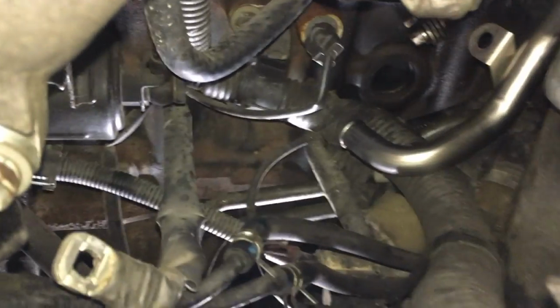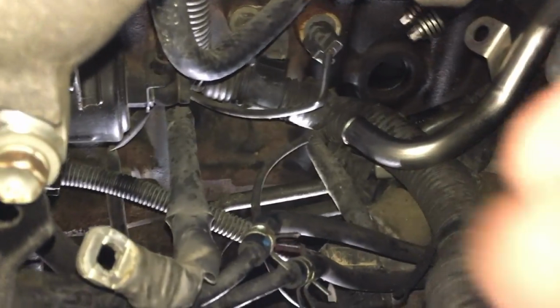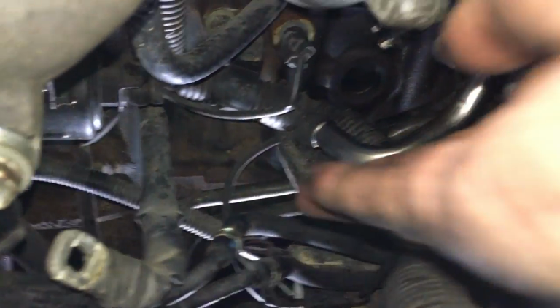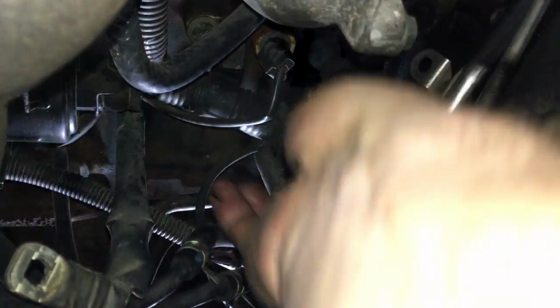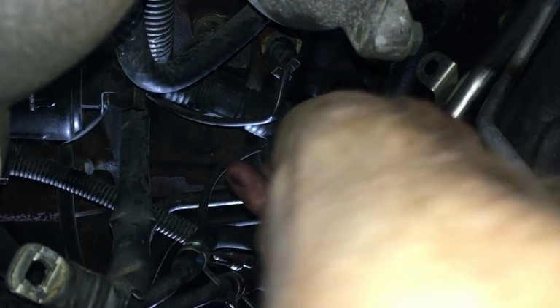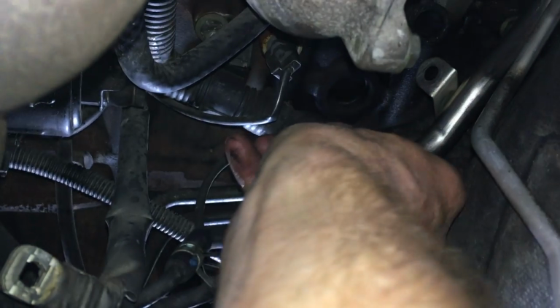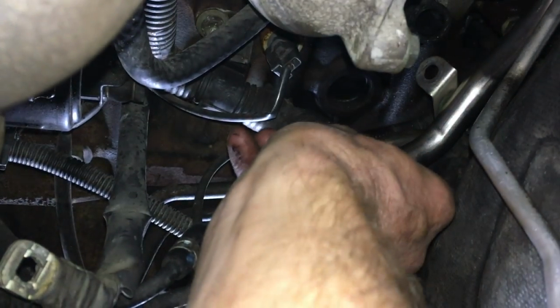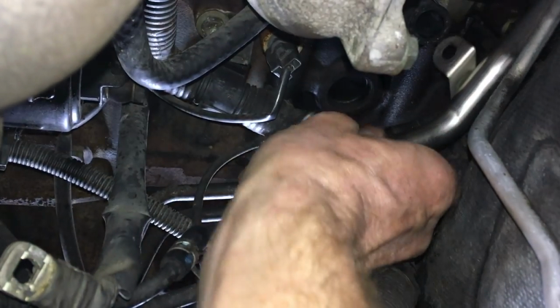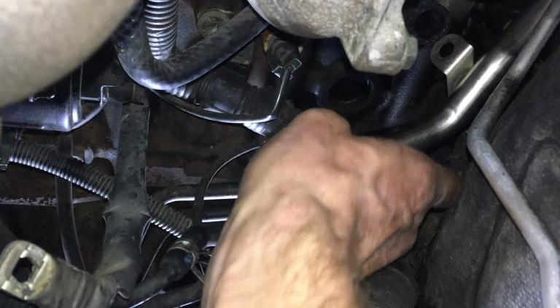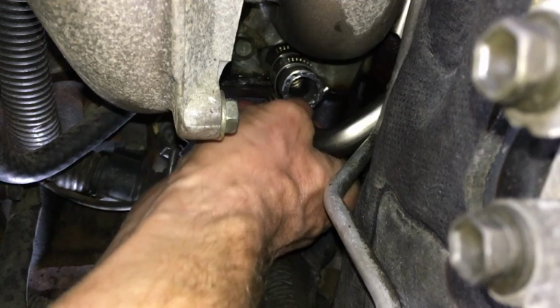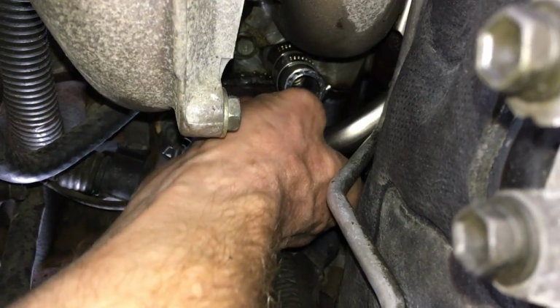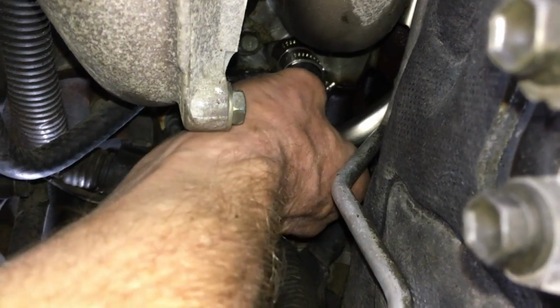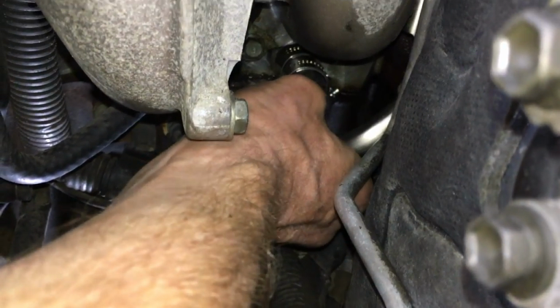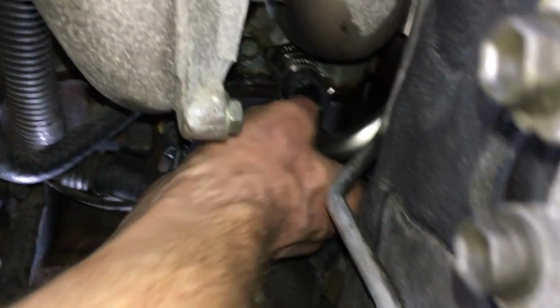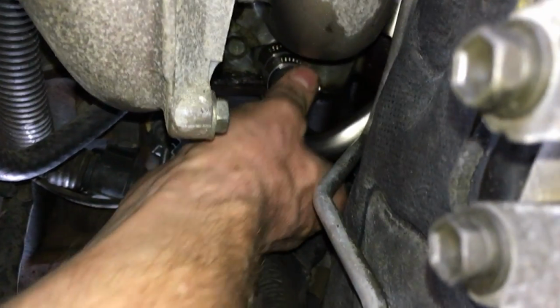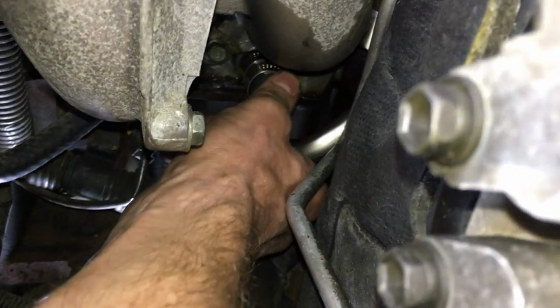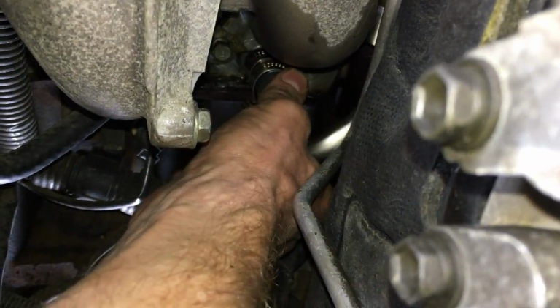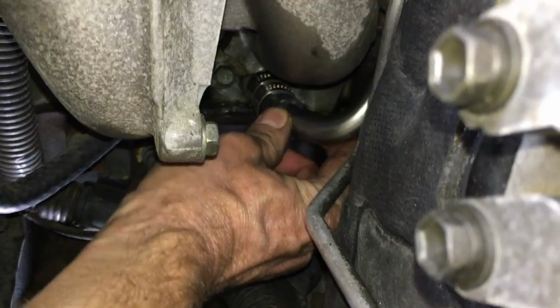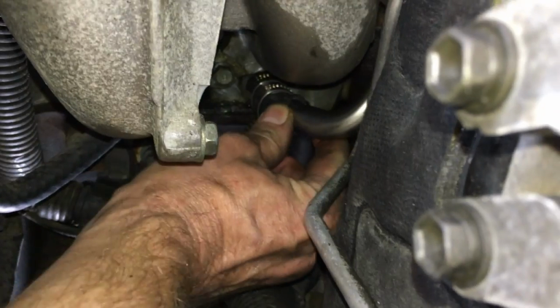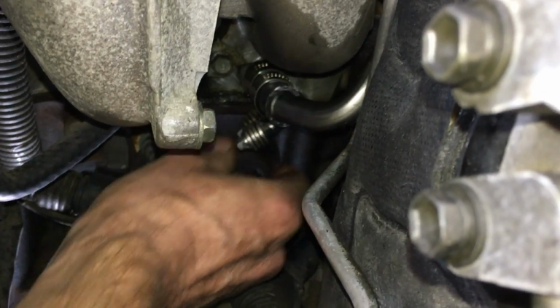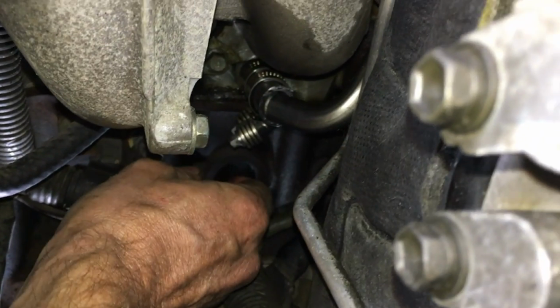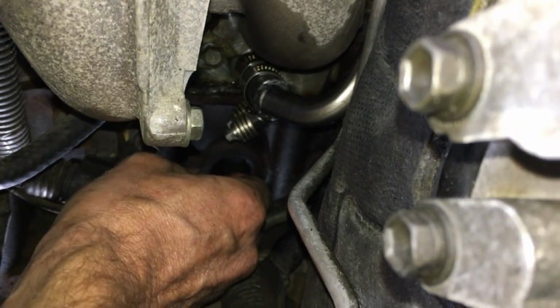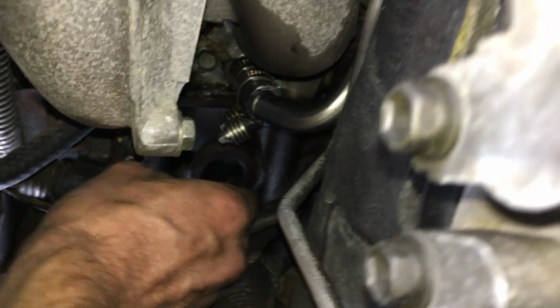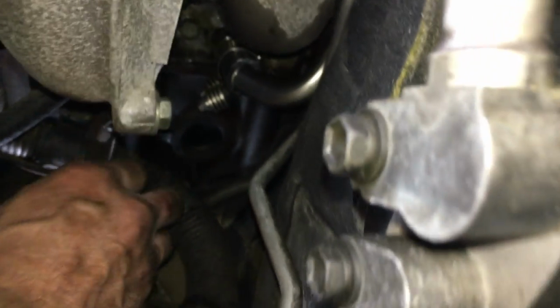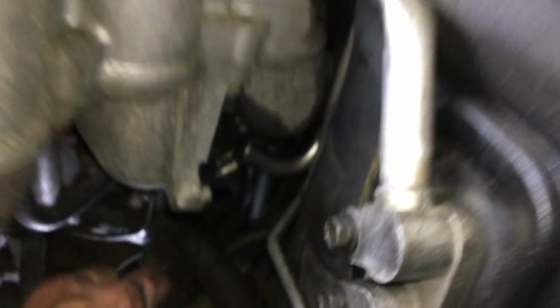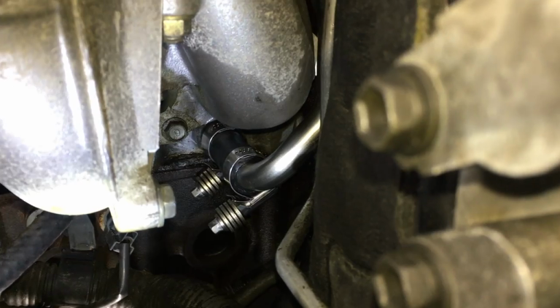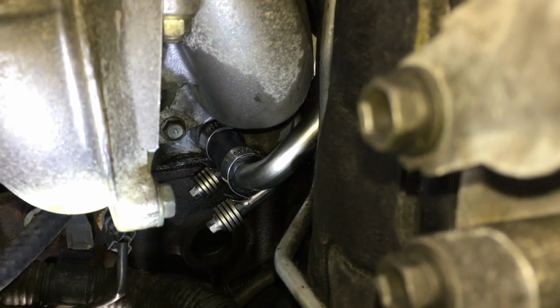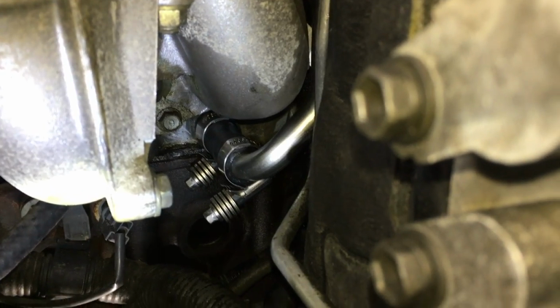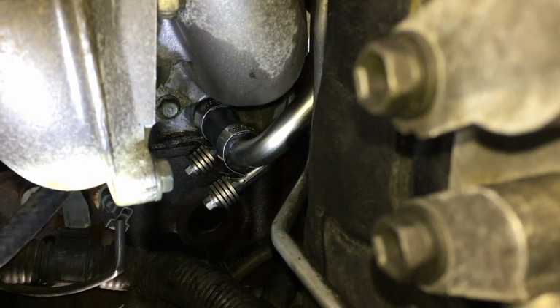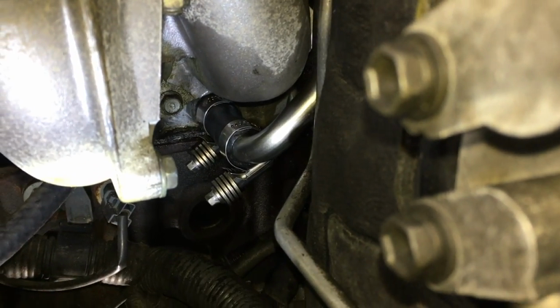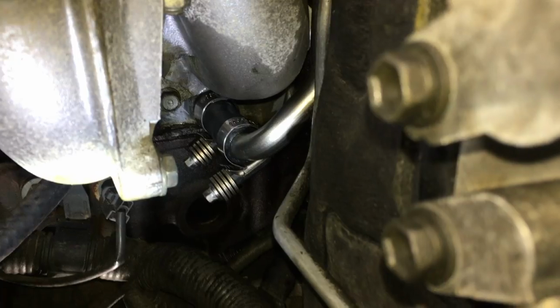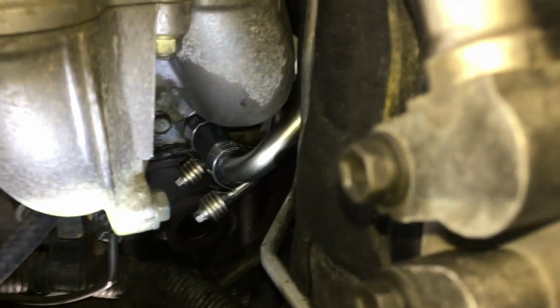Check out this constant torque clamp. I walked into NAPA and said I want a clamp I'll never have to tighten again. They're about six bucks each, but I don't want to do this again. So I have two in place there. Now I can slip this metal line back on — easier said than done. Bam! That looks beautiful.